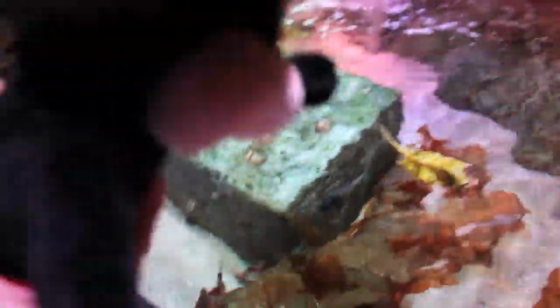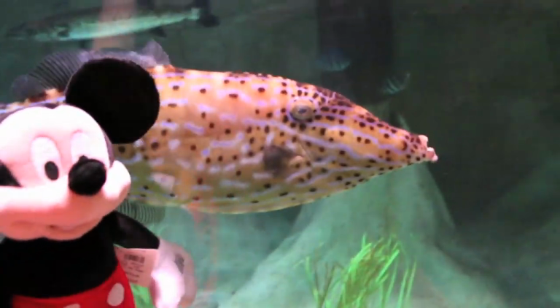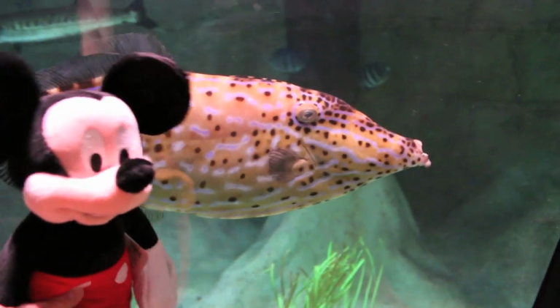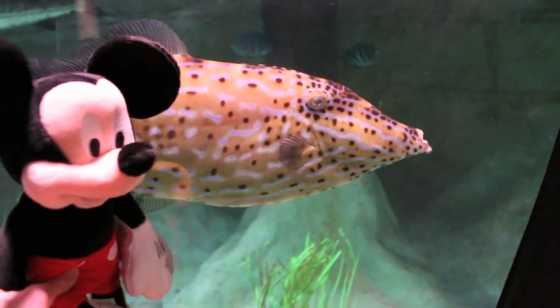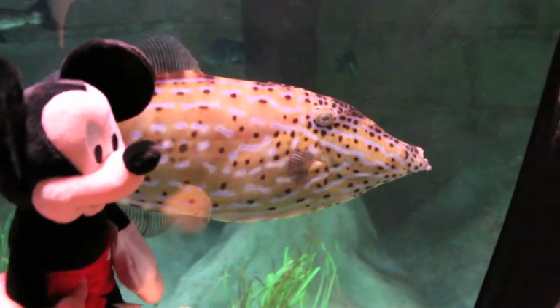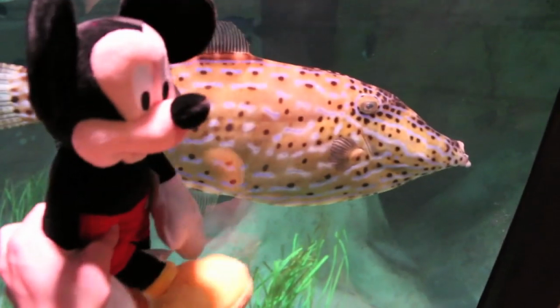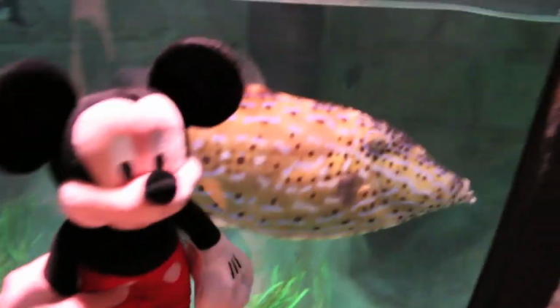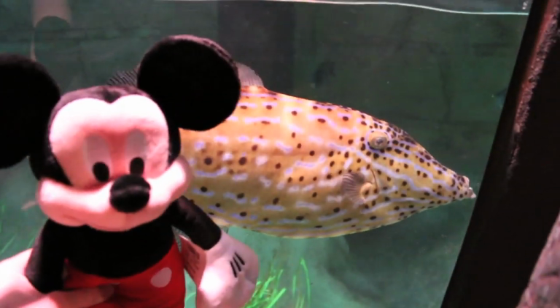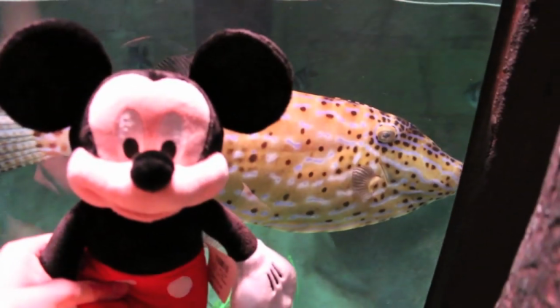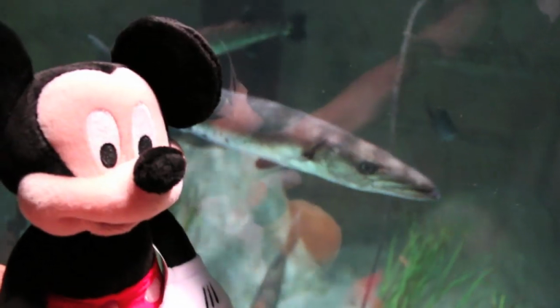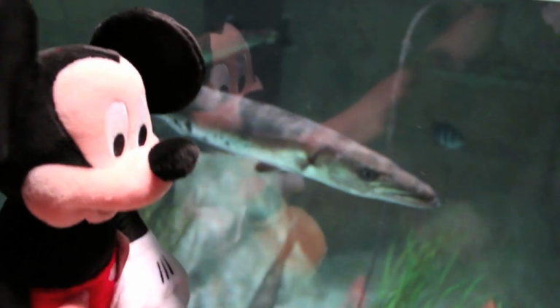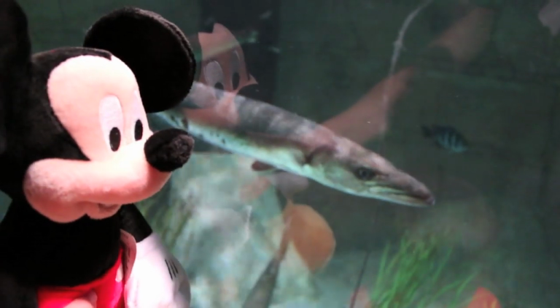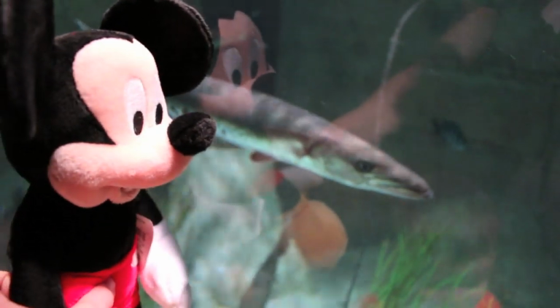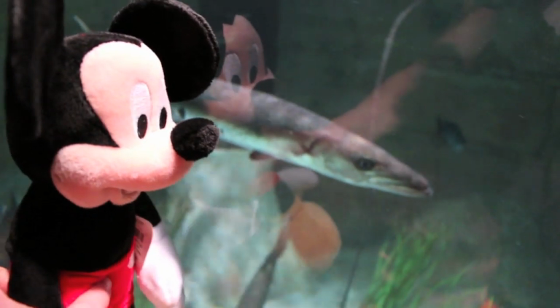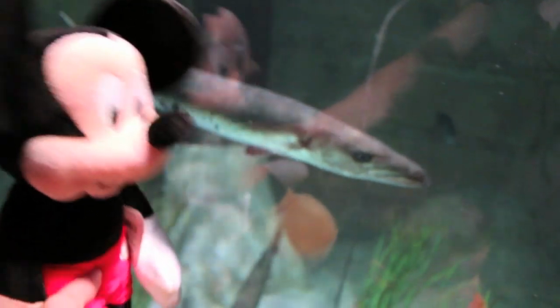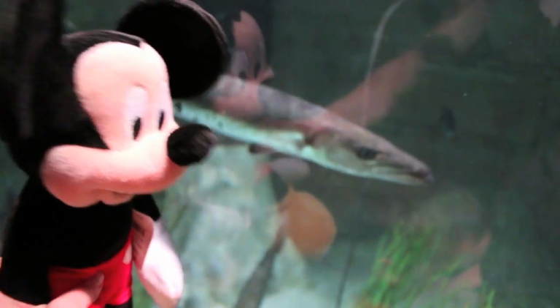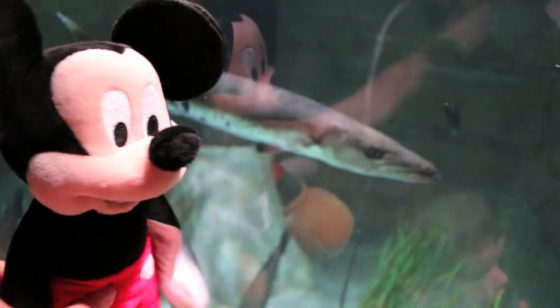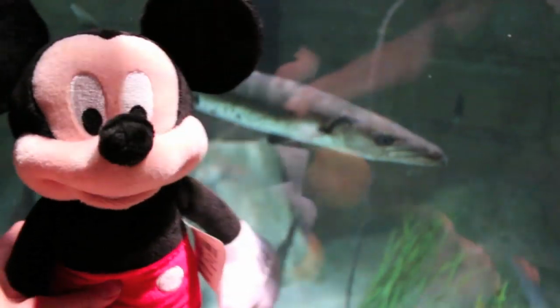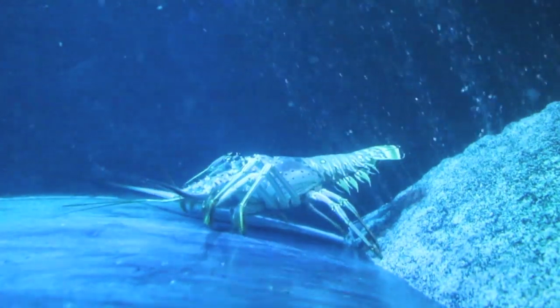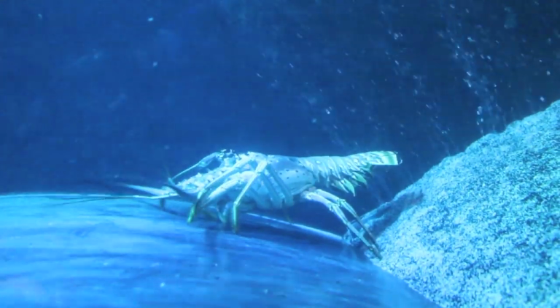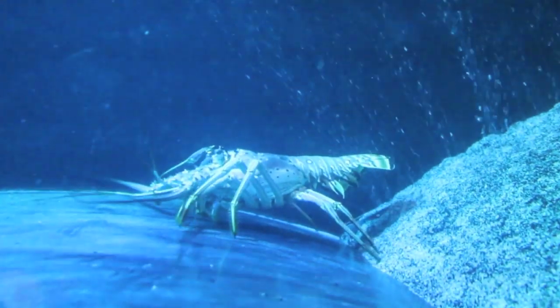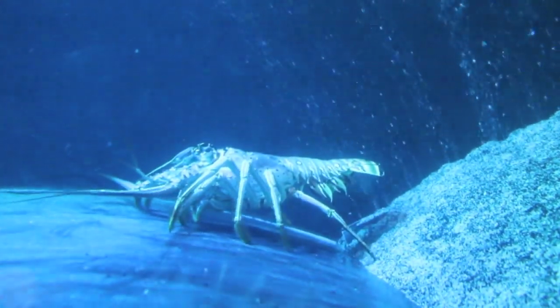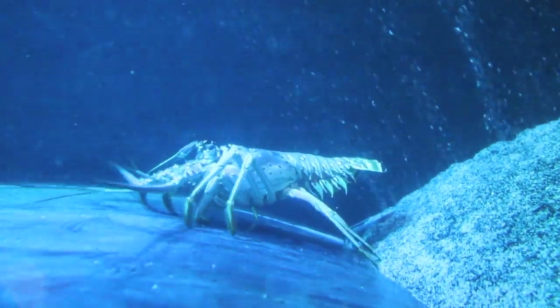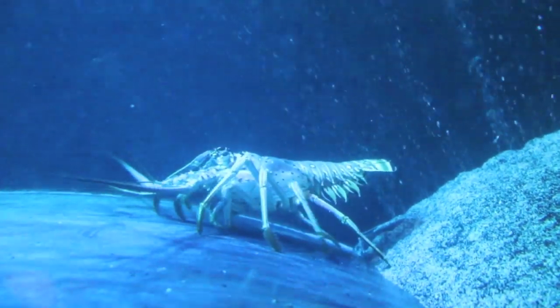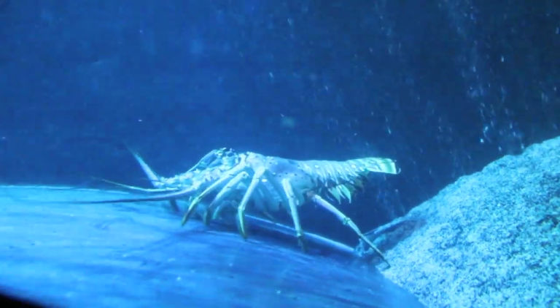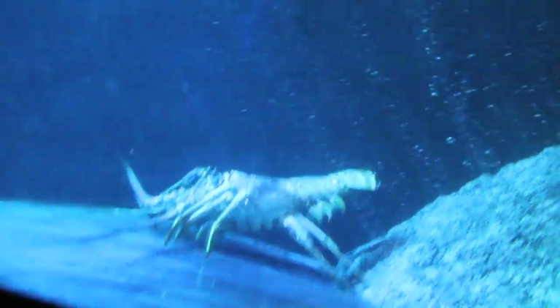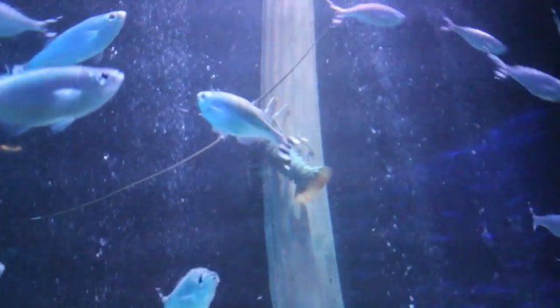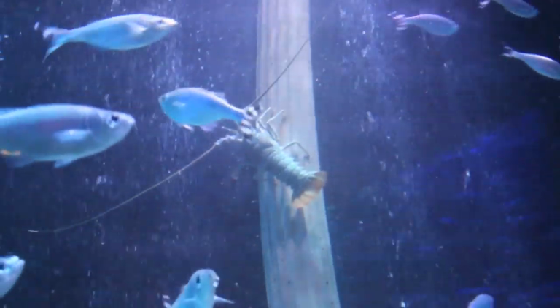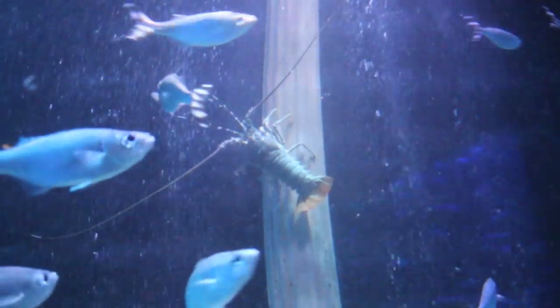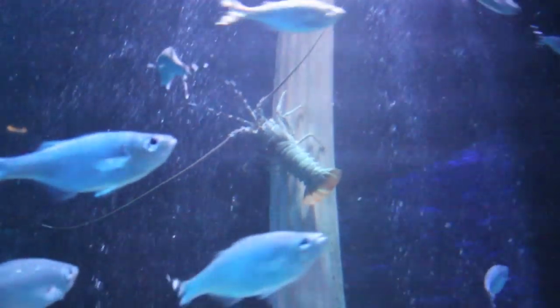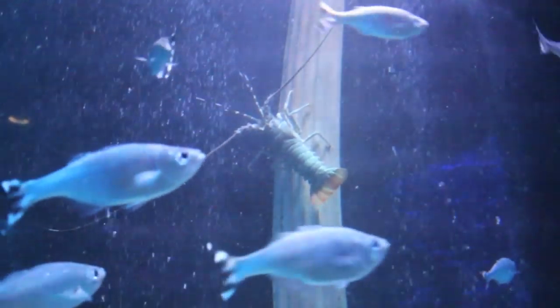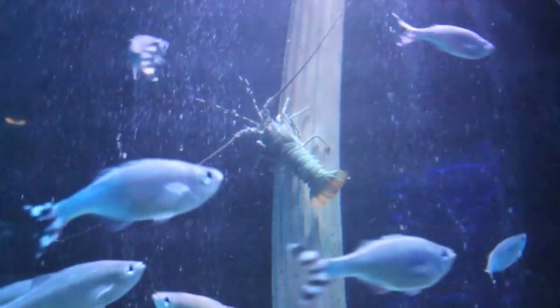Now here's some scarier looking fish. That's a file fish, and then right over here's a barracuda. Oh and look over here — that's a lobster. Doesn't he look yummy? There's another lobster in the column too.